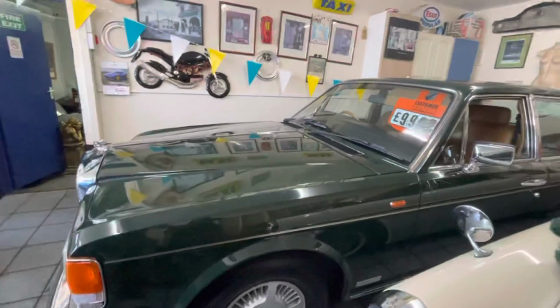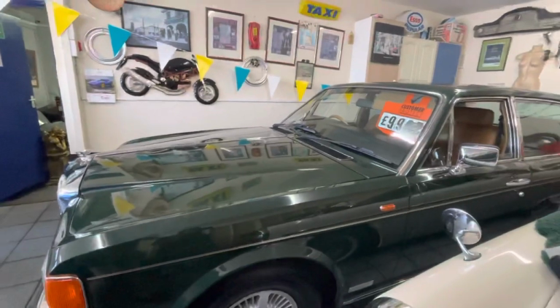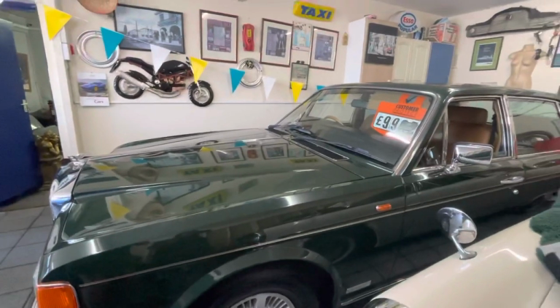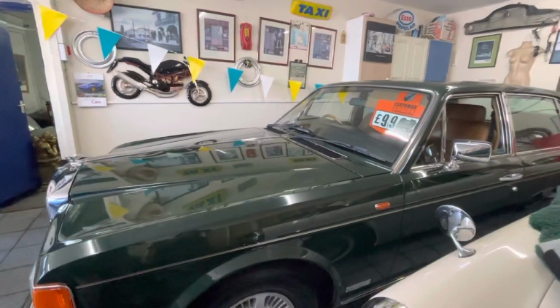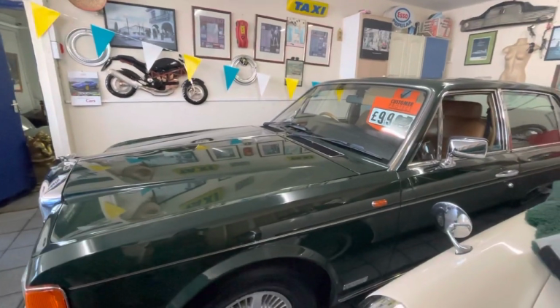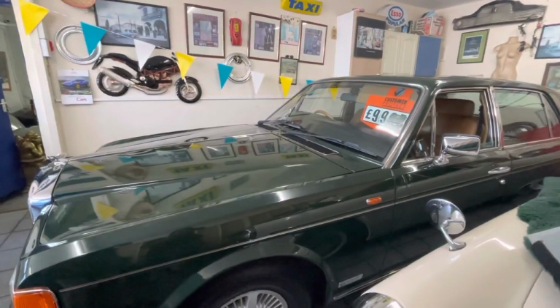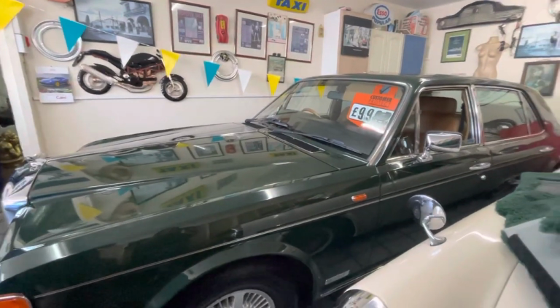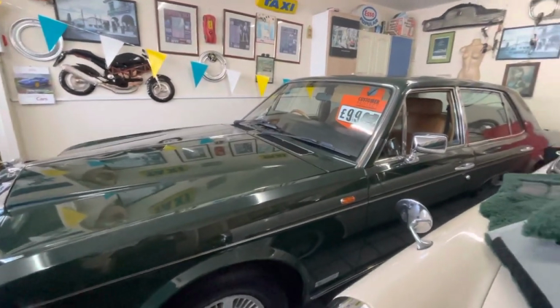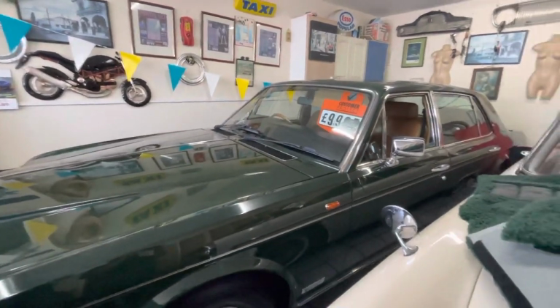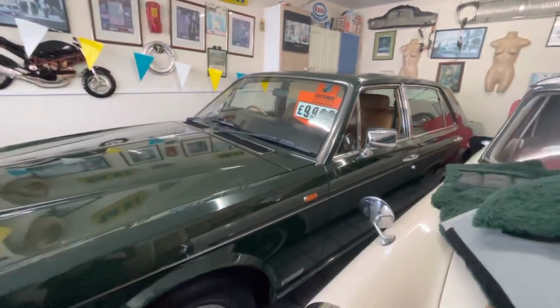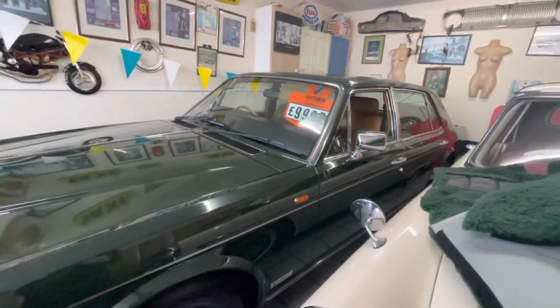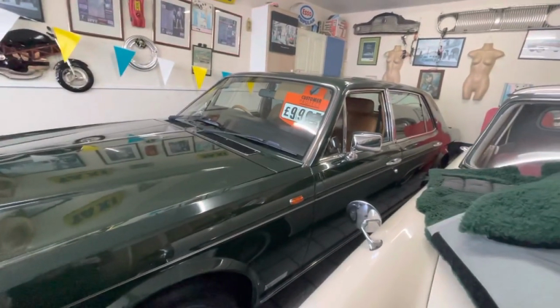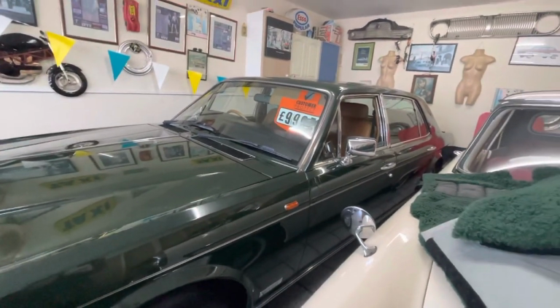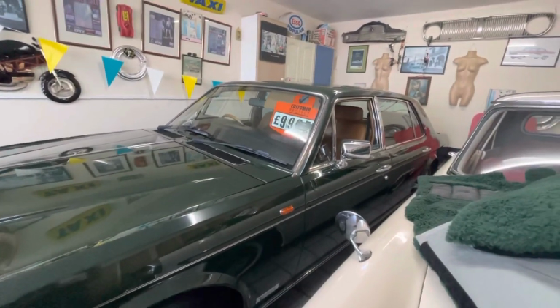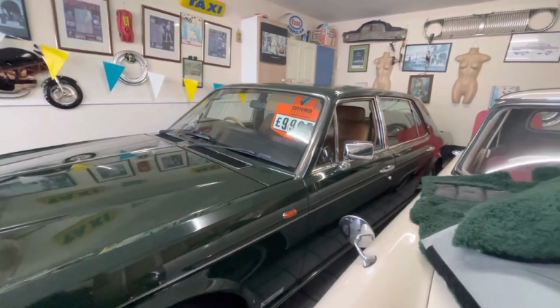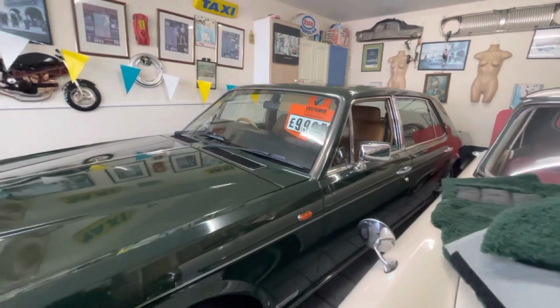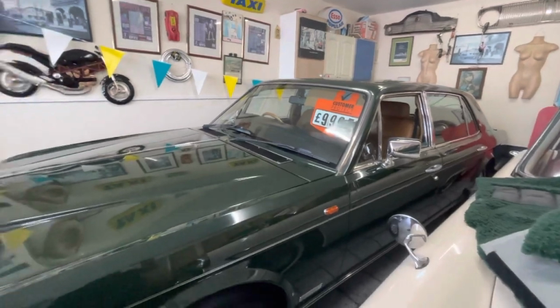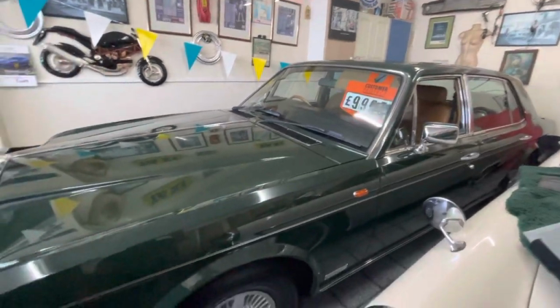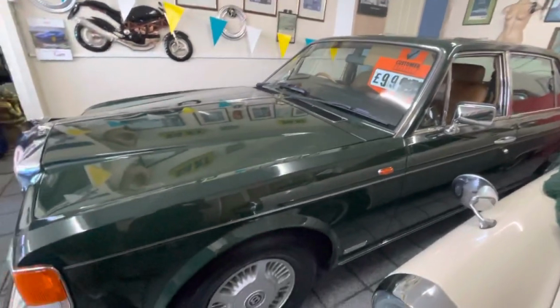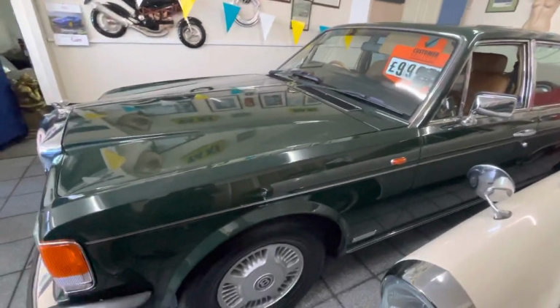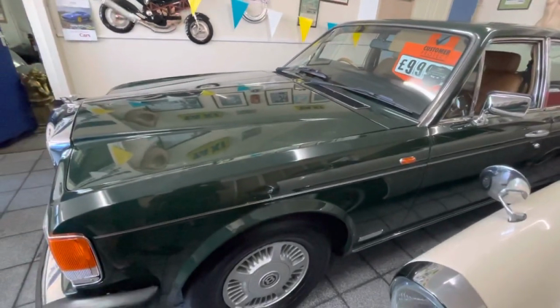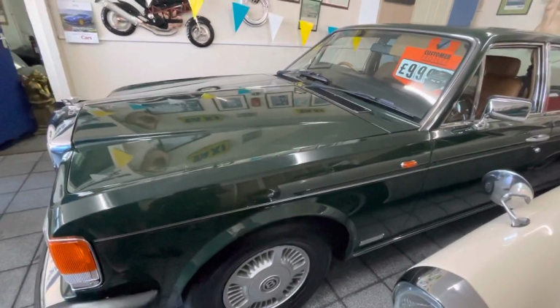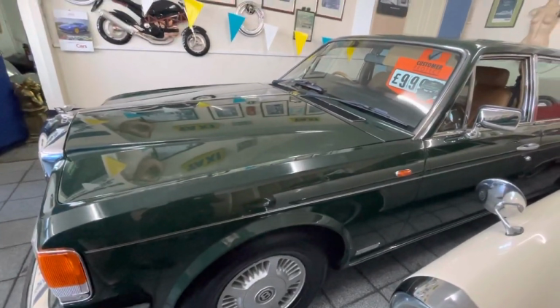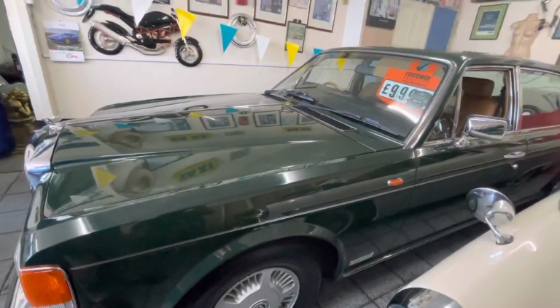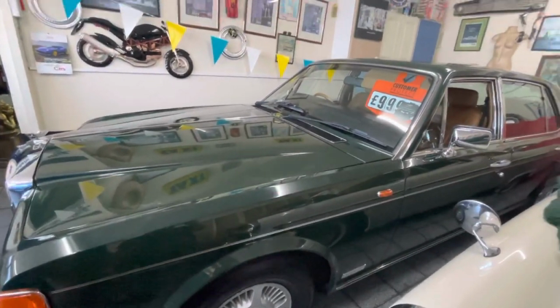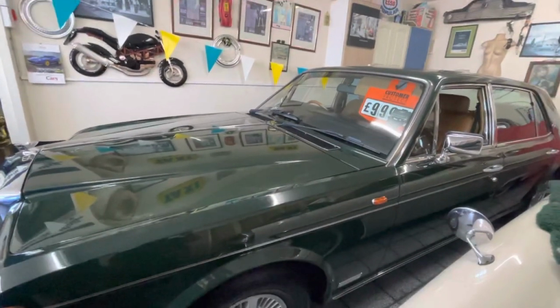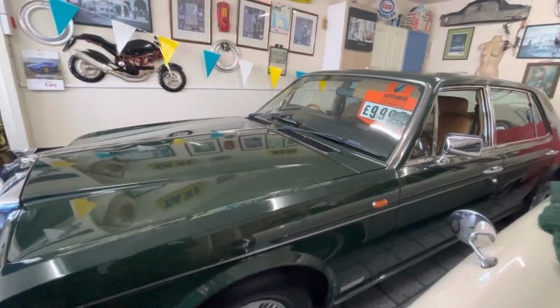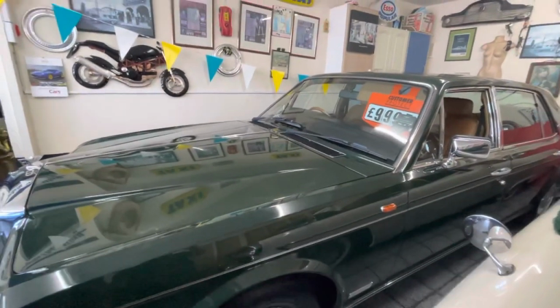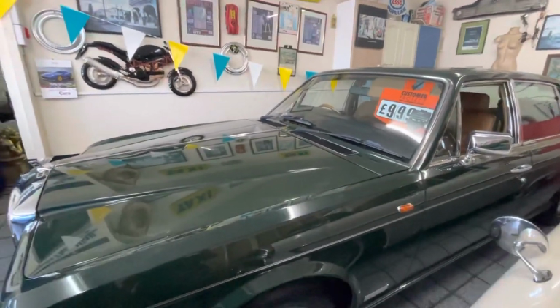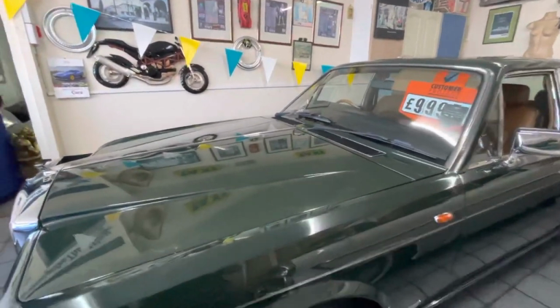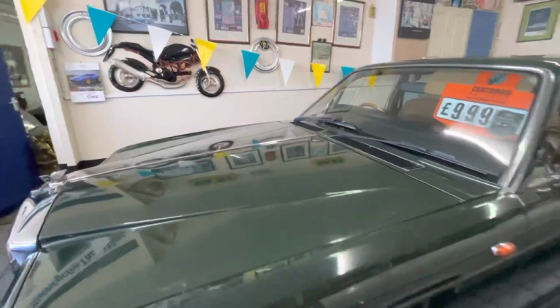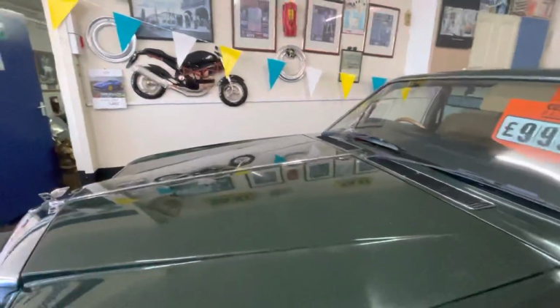We'll have to put it through the workshops and just check it over. But I drove it yesterday and it drives without fault — it's got a long MOT, it's got some service history.